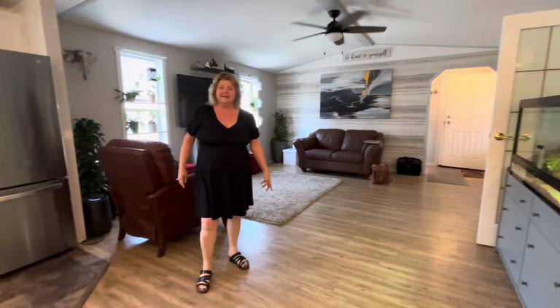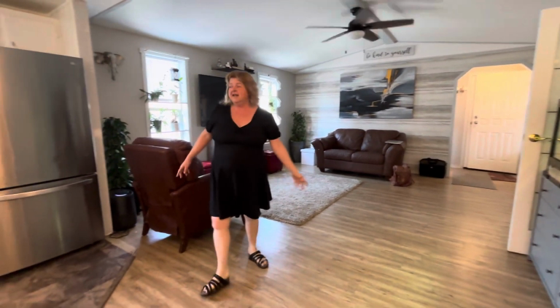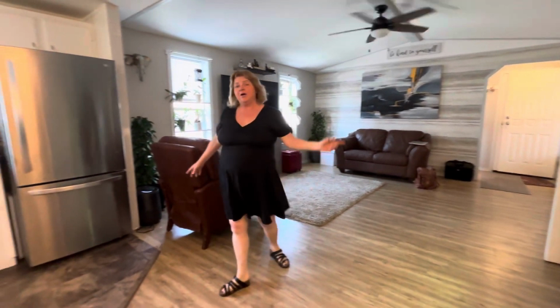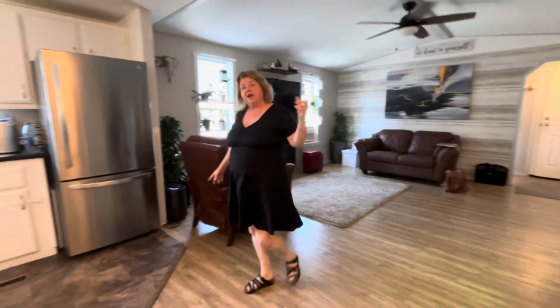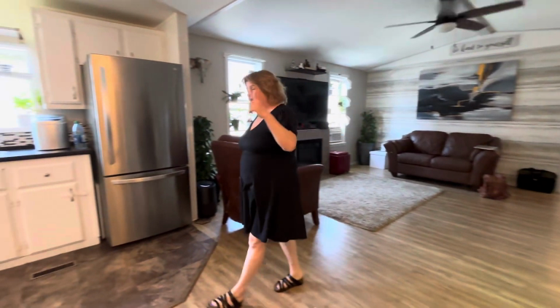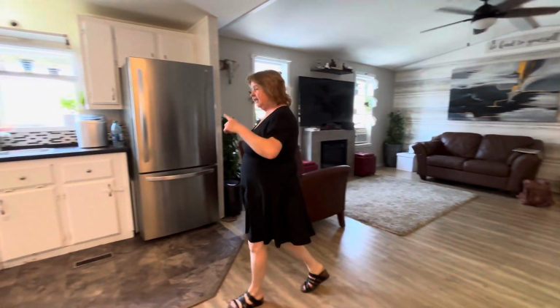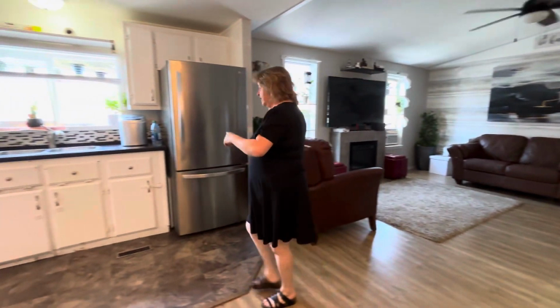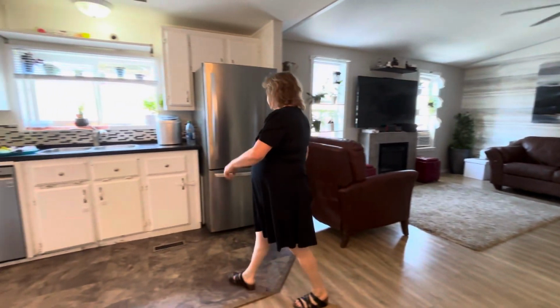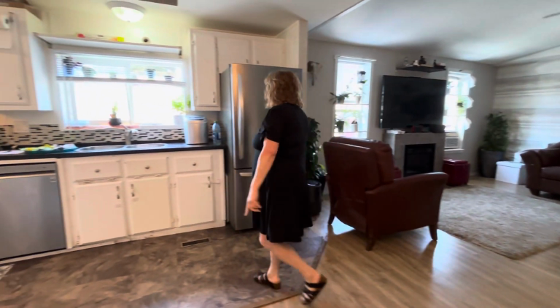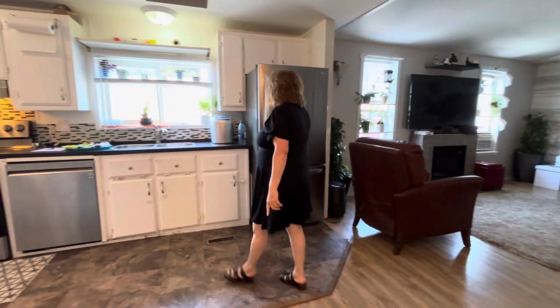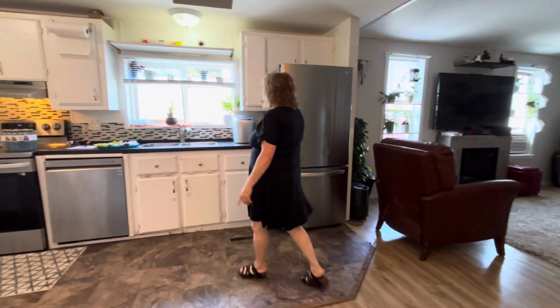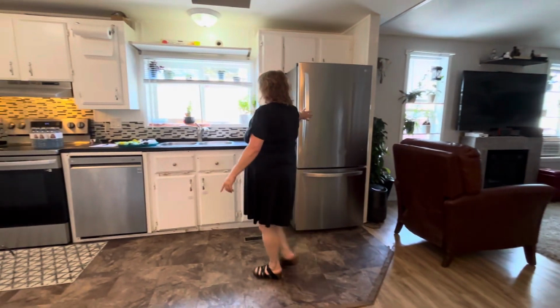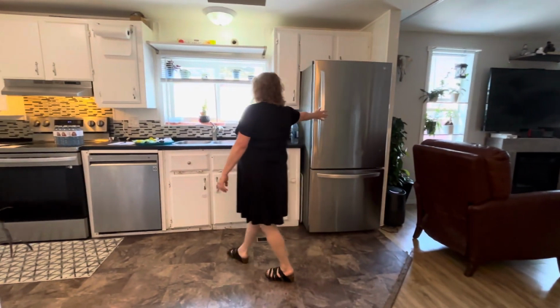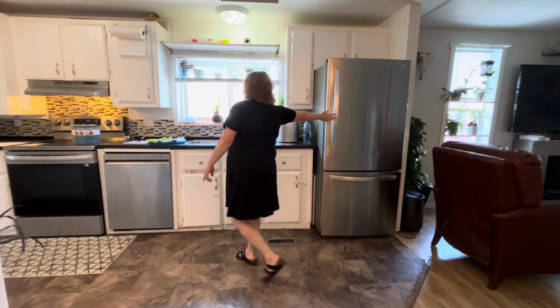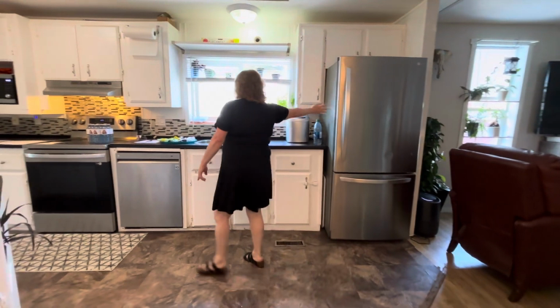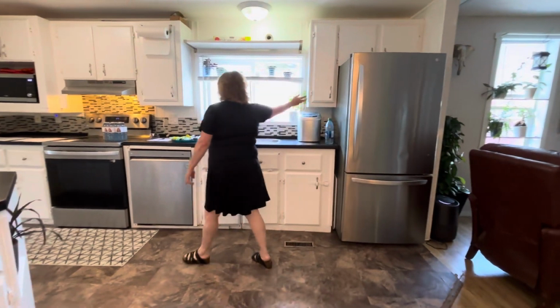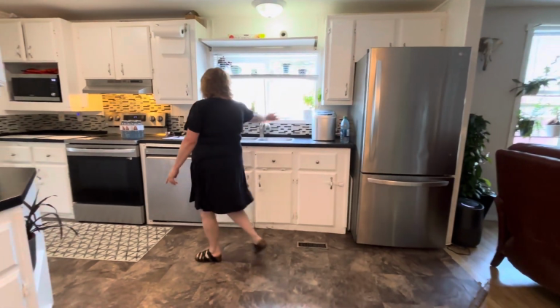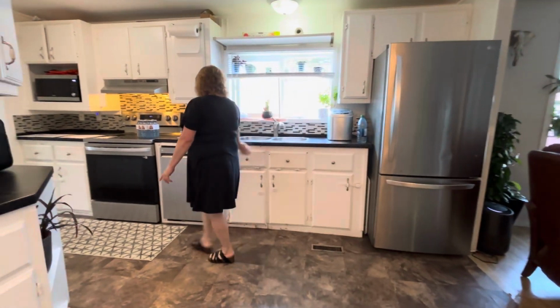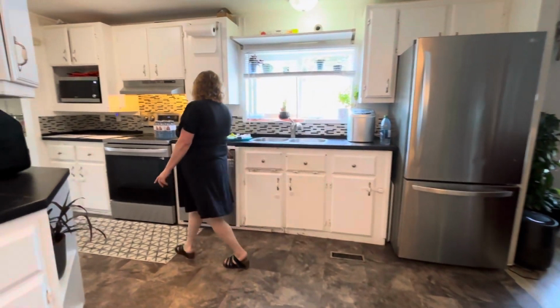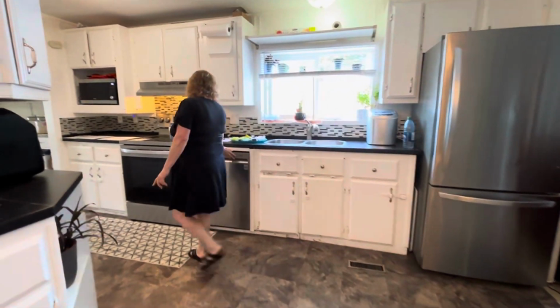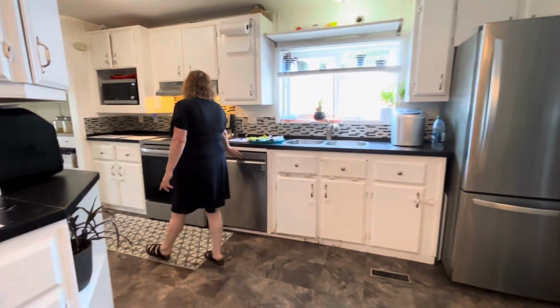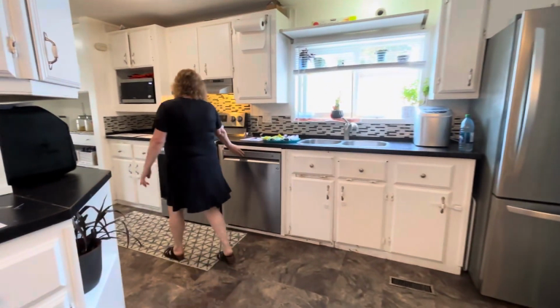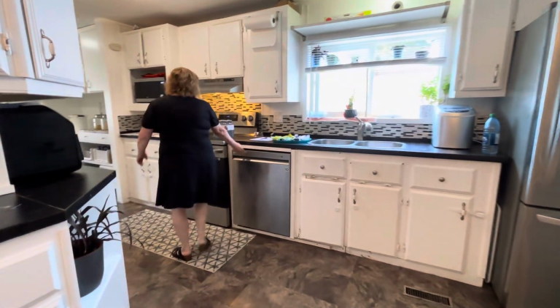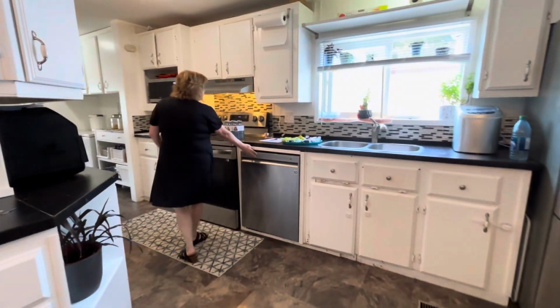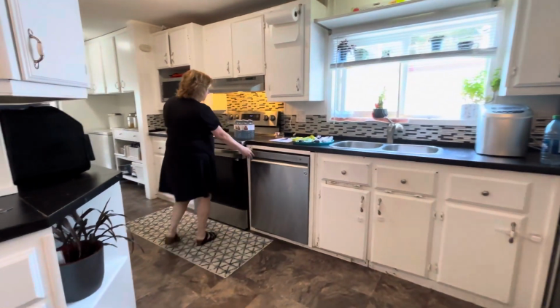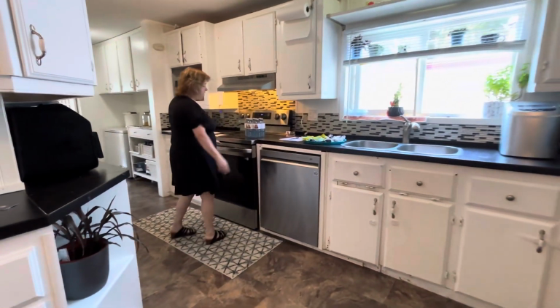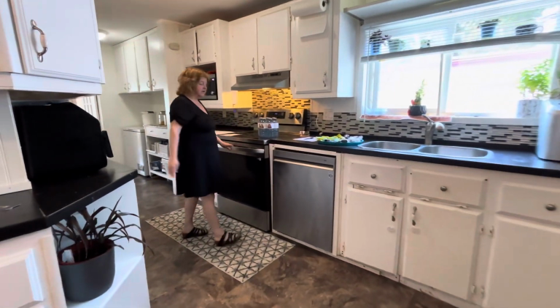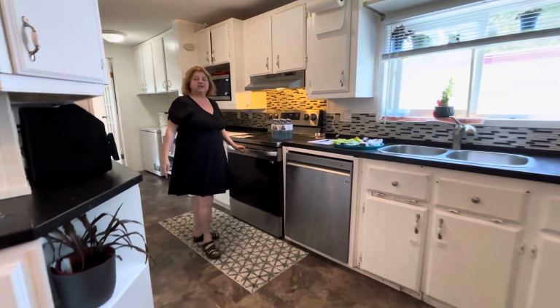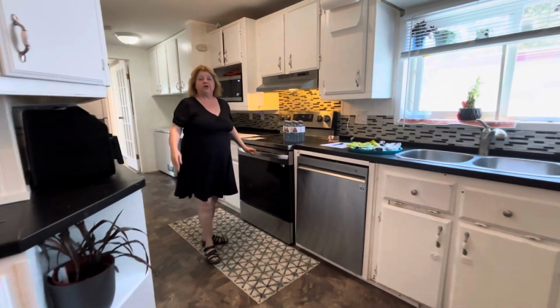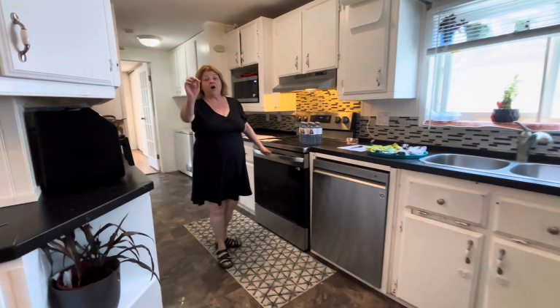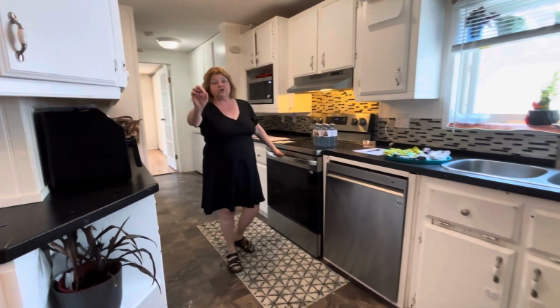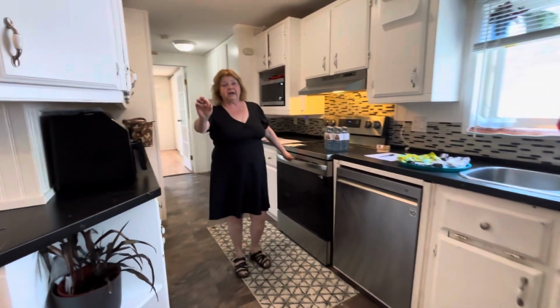Now we're coming into the kitchen. New appliances — we've got a fridge, a dishwasher, and a stove. All 2023.